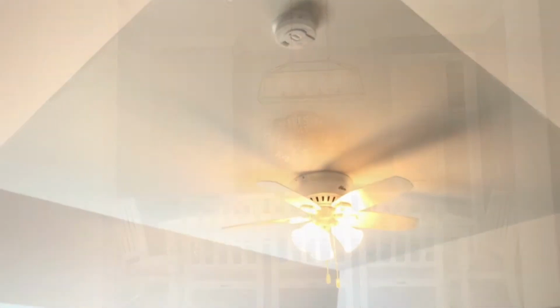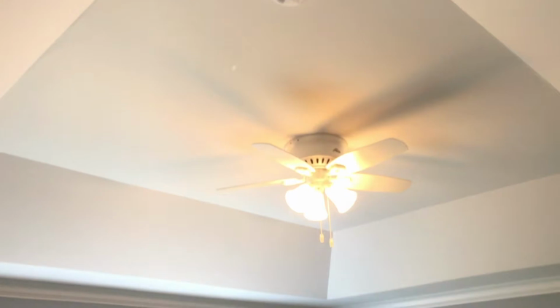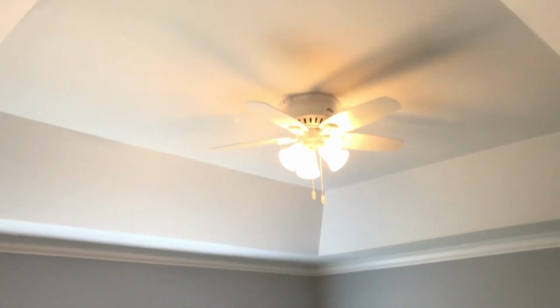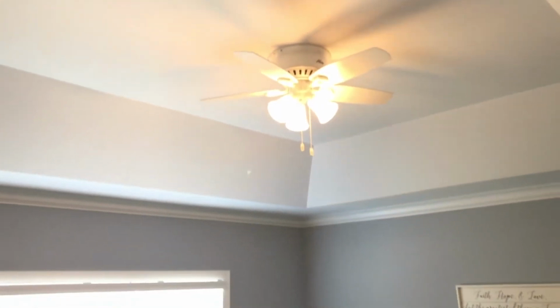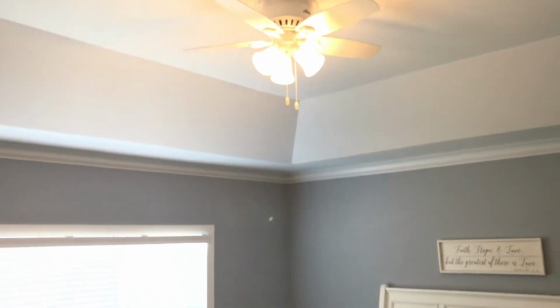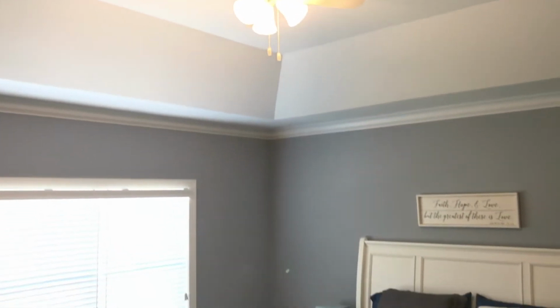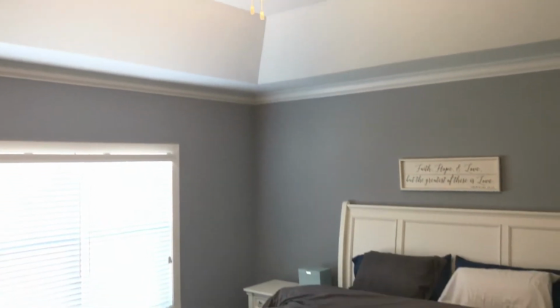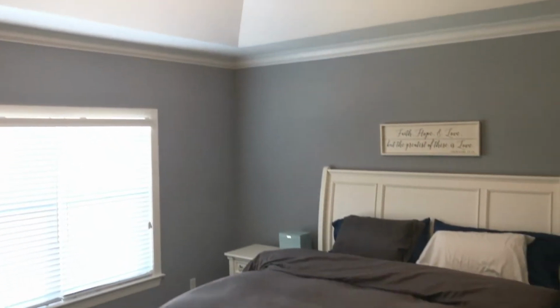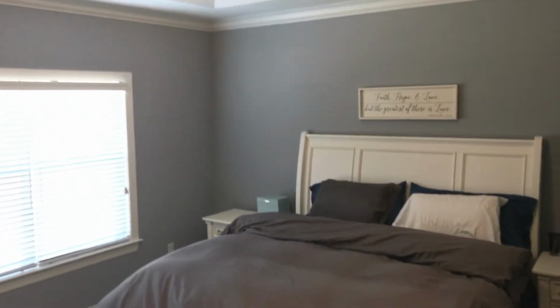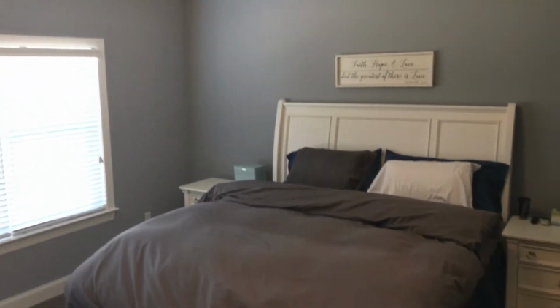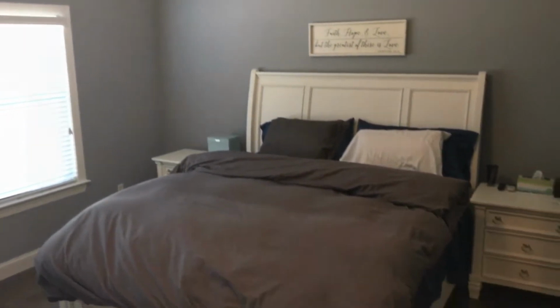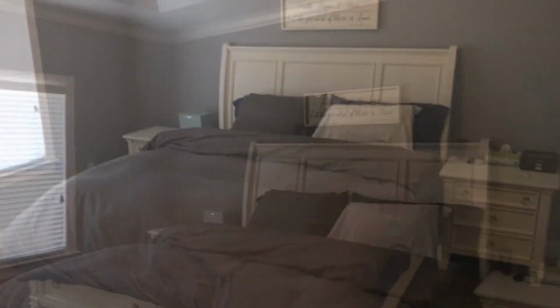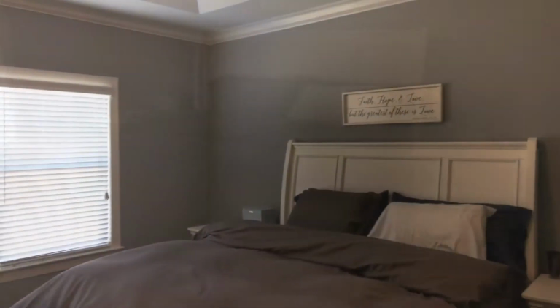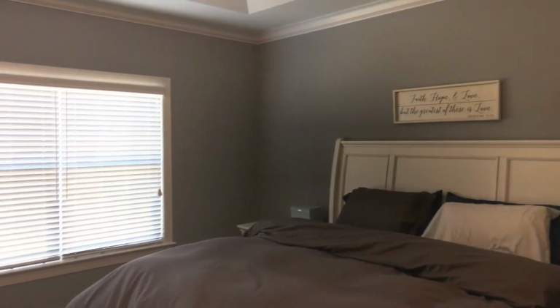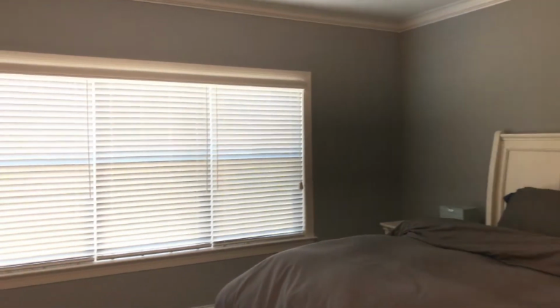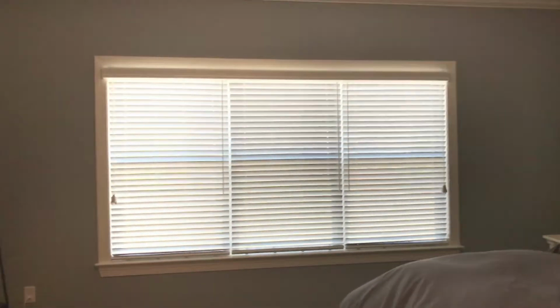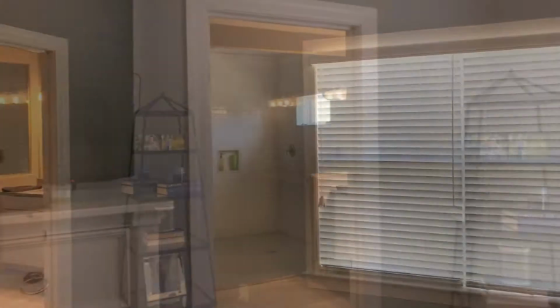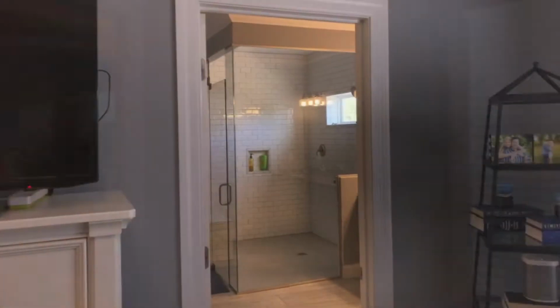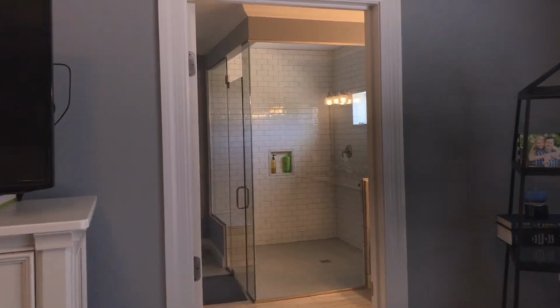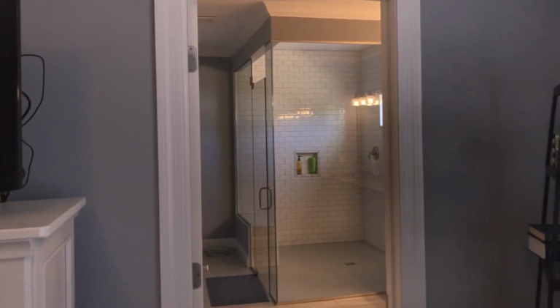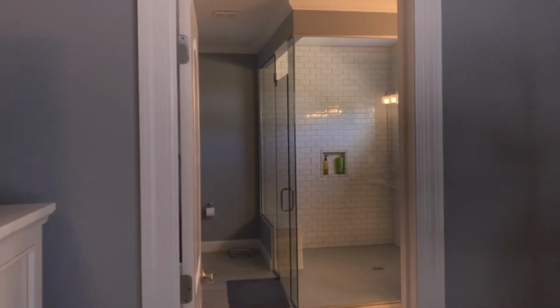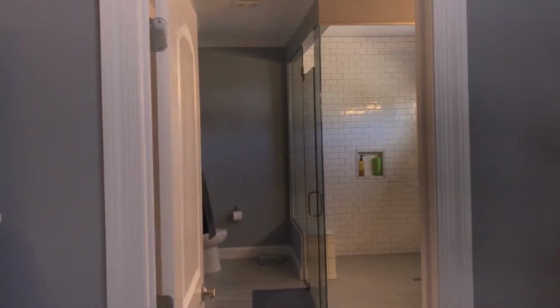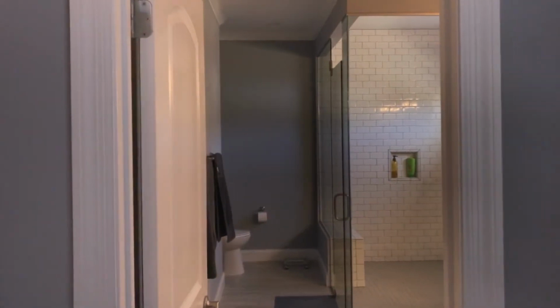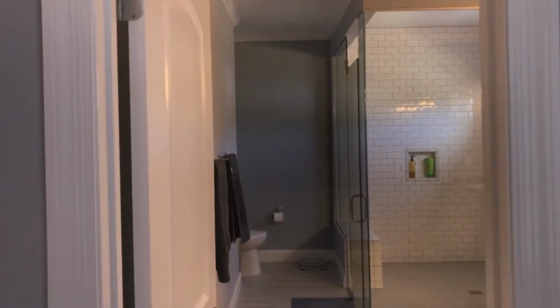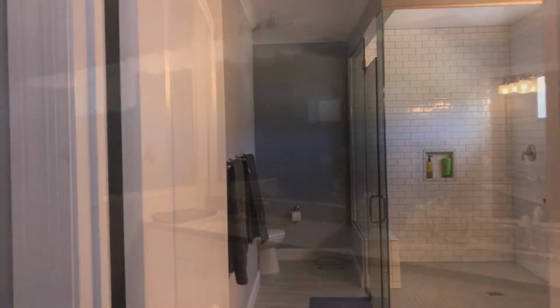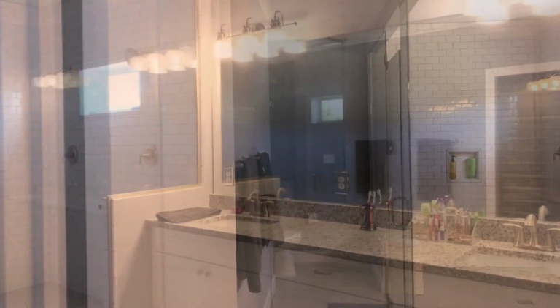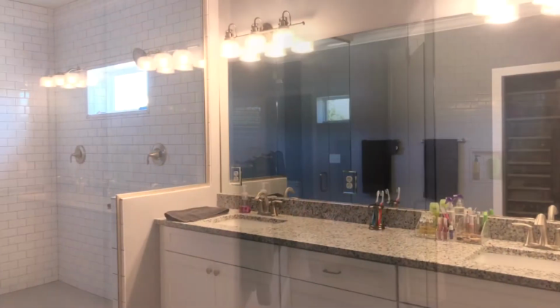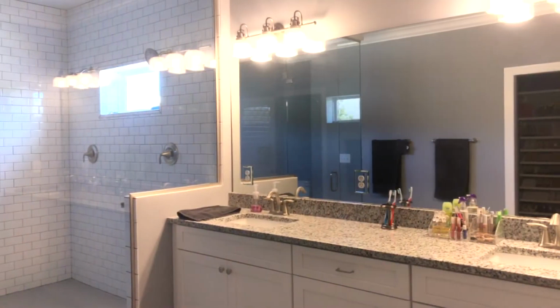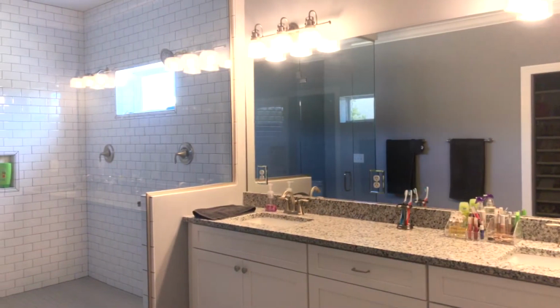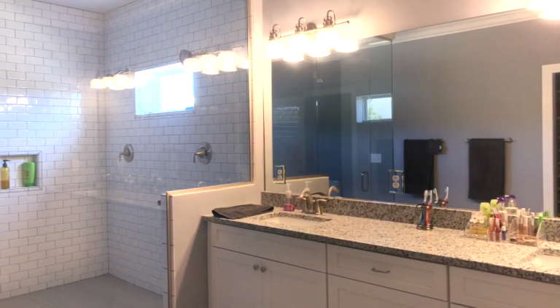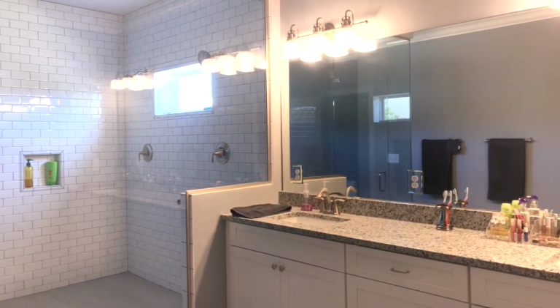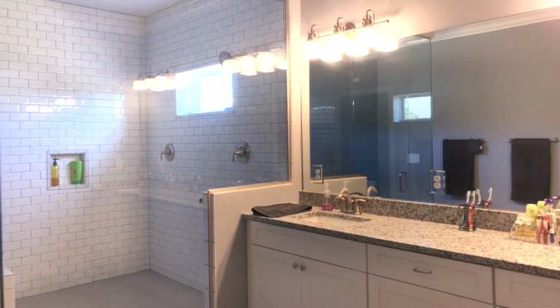Upstairs you'll find a loft area at the top of the landing followed by four large bedrooms and the conveniently located laundry room. The master suite includes a large walk-in closet with storage solutions and a completely custom master bath featuring an extra-large beautifully tiled glass shower.